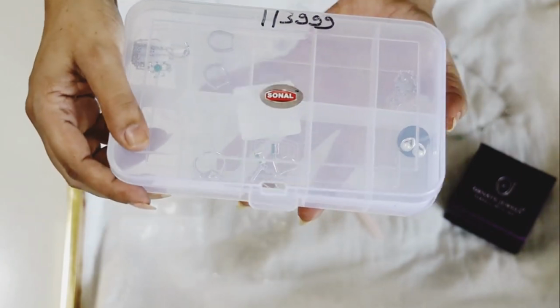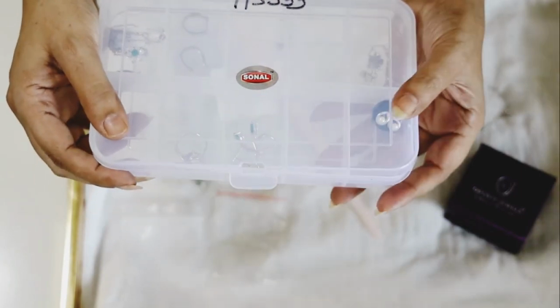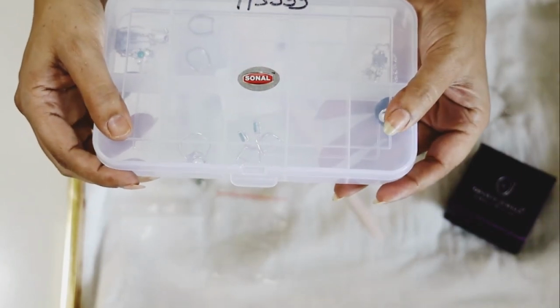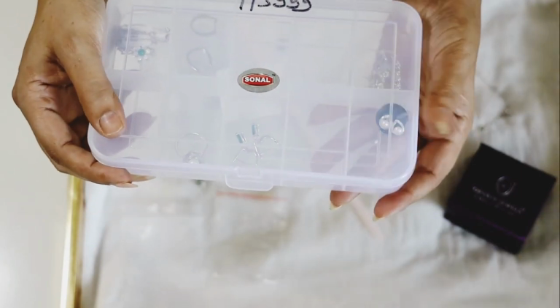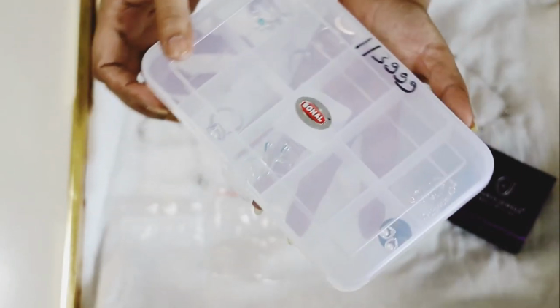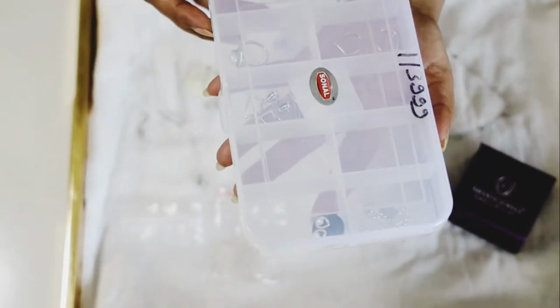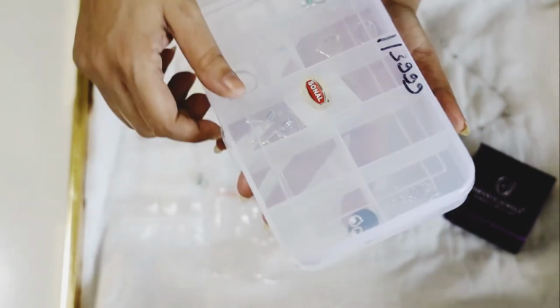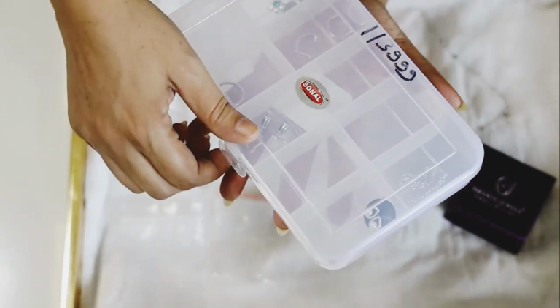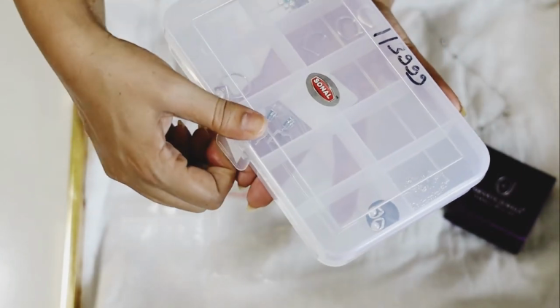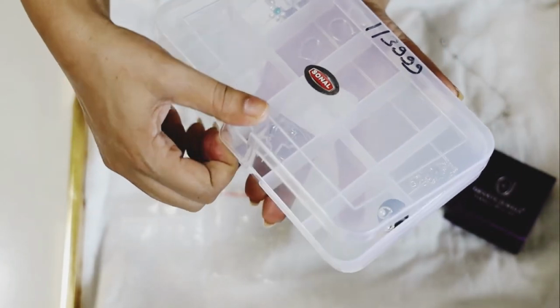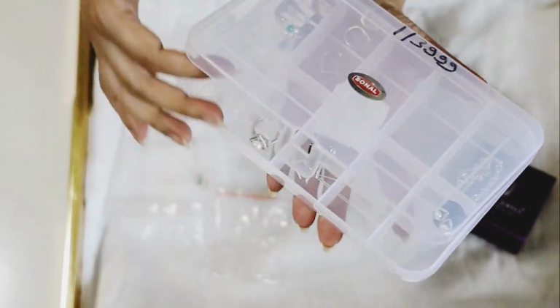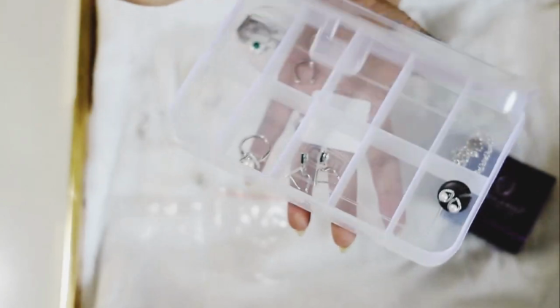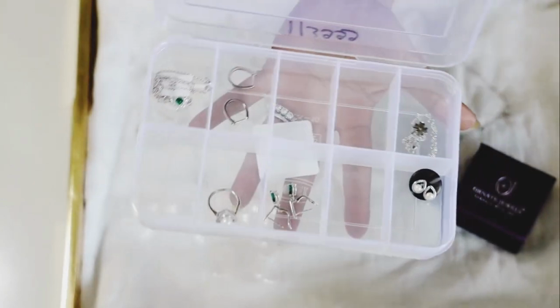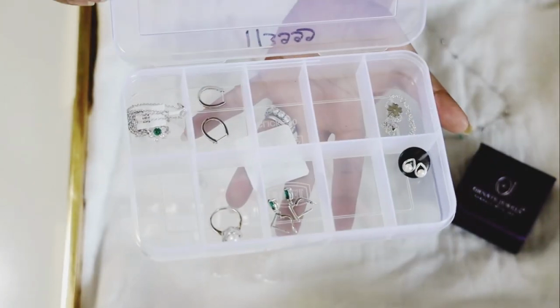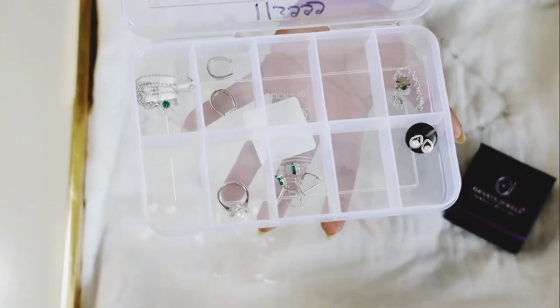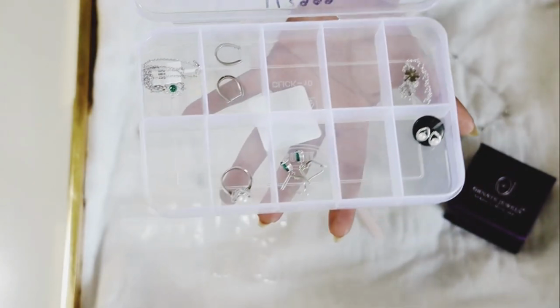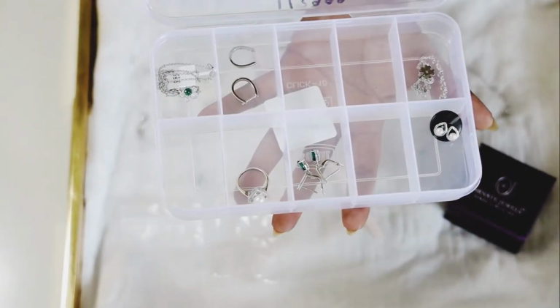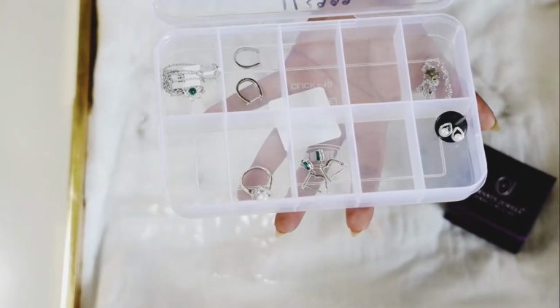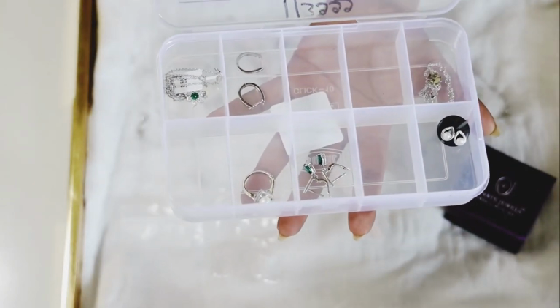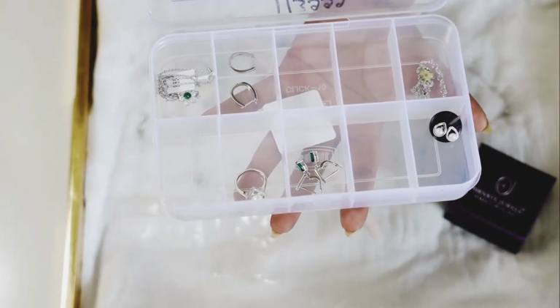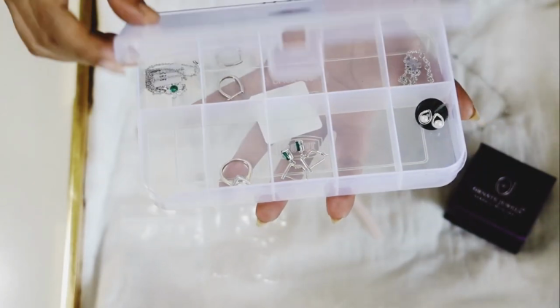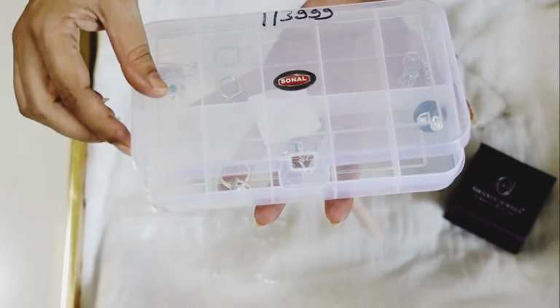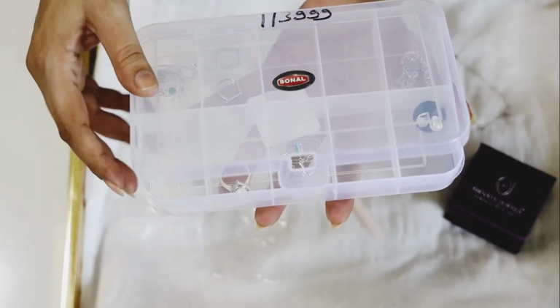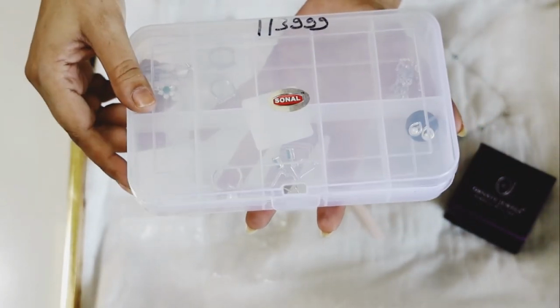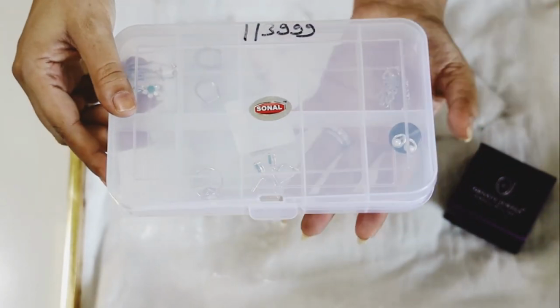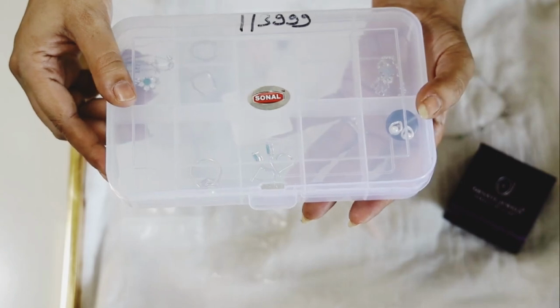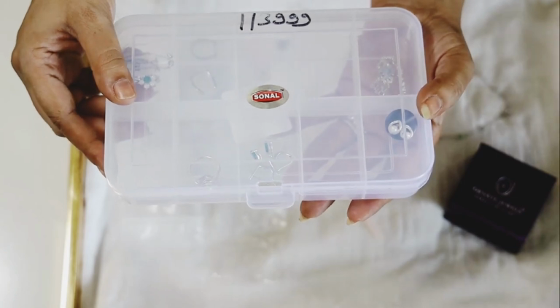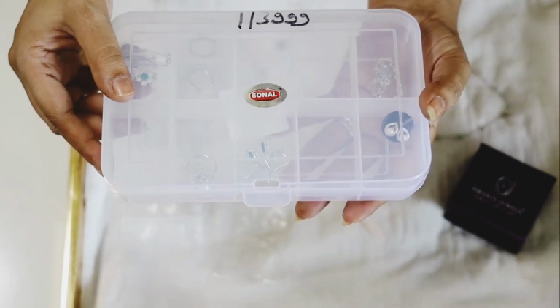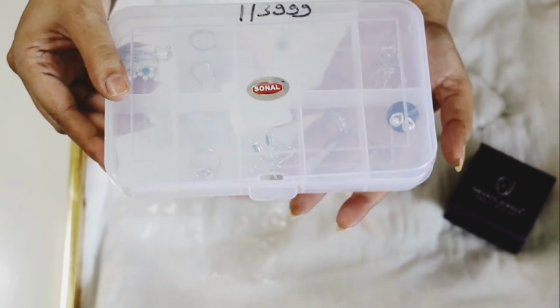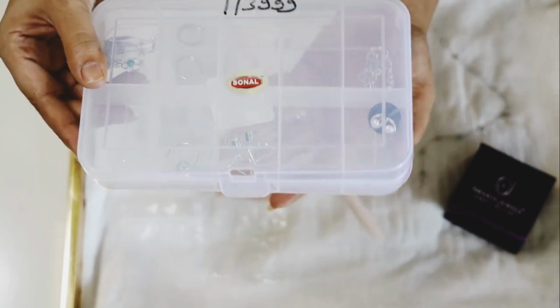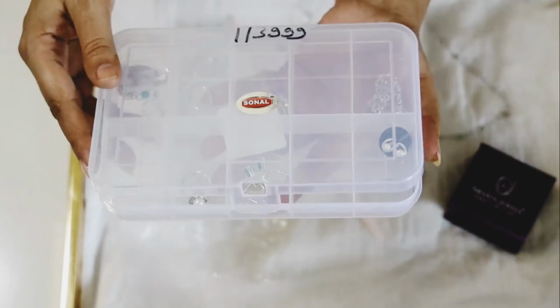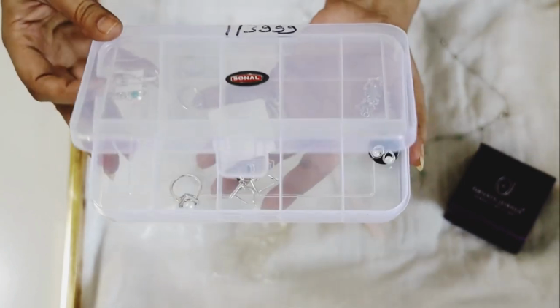Always remember to carry your precious, valuable jewelry in your carry-on luggage. Never check in your jewelry — if your baggage gets lost, you may lose your jewelry as well.